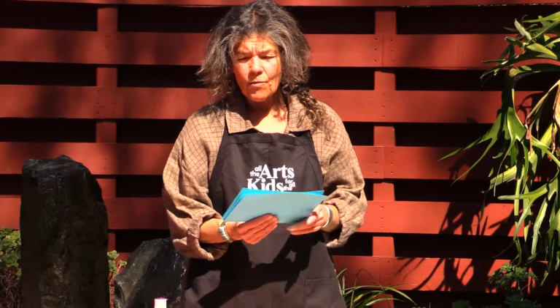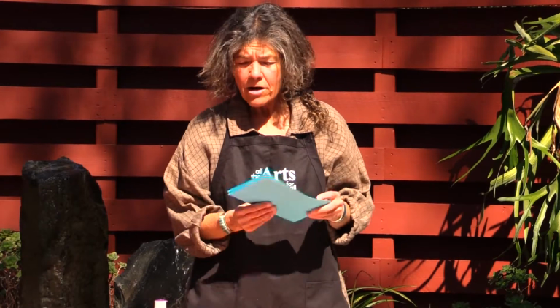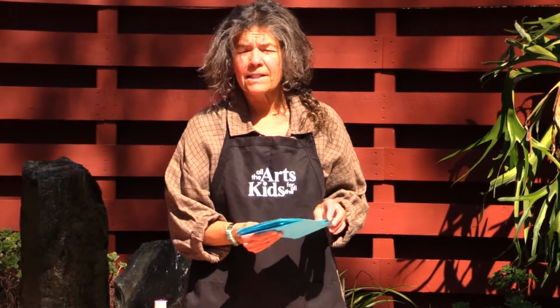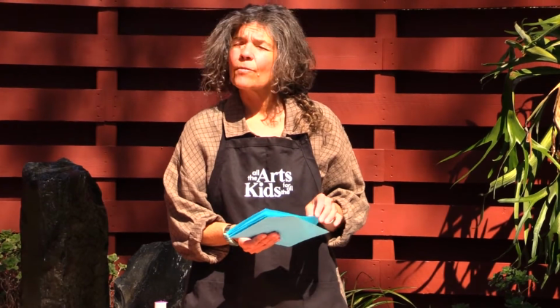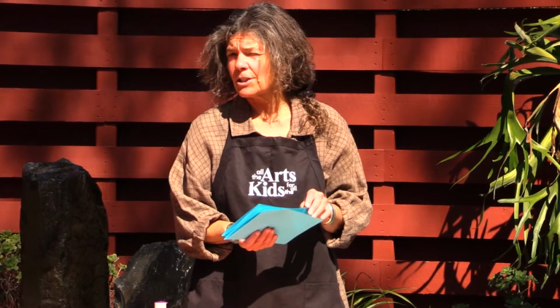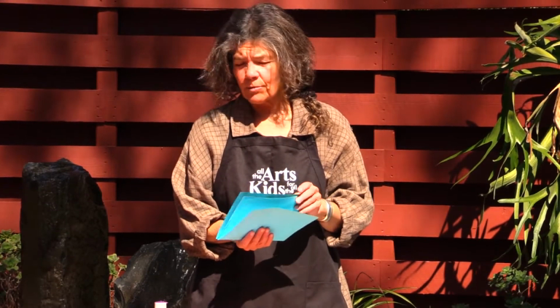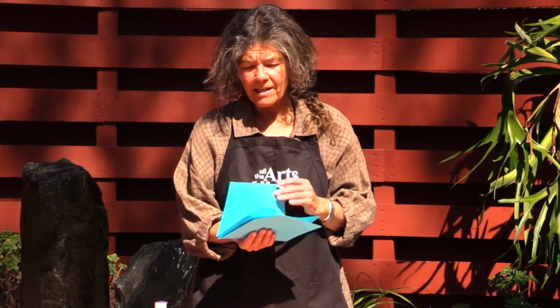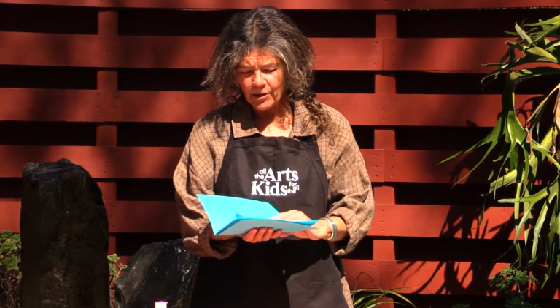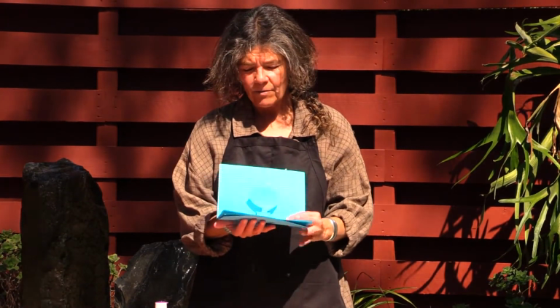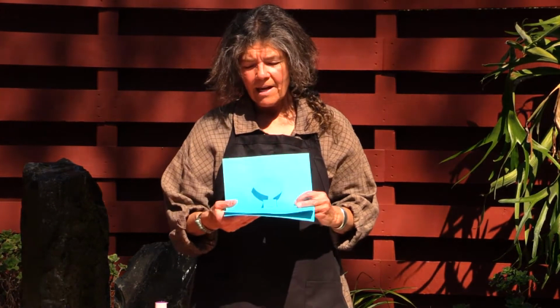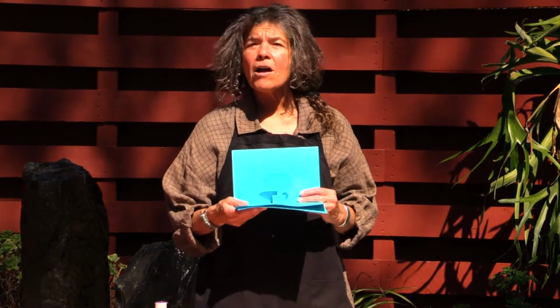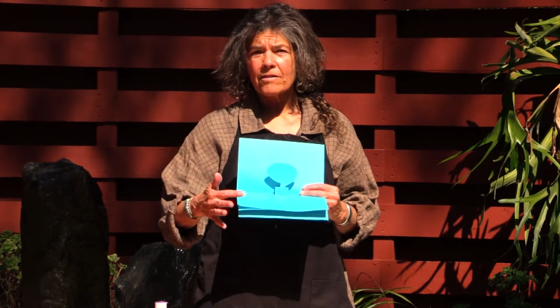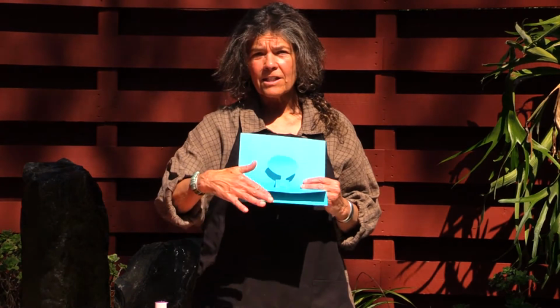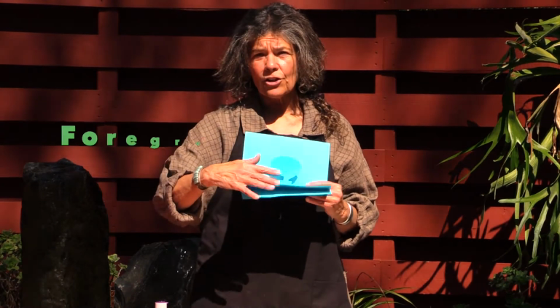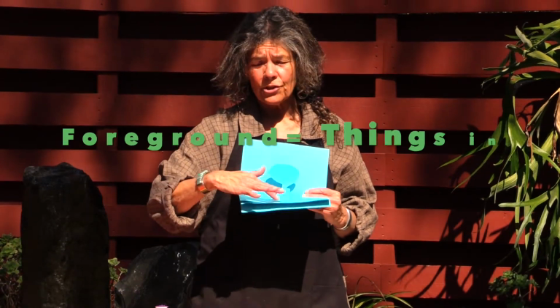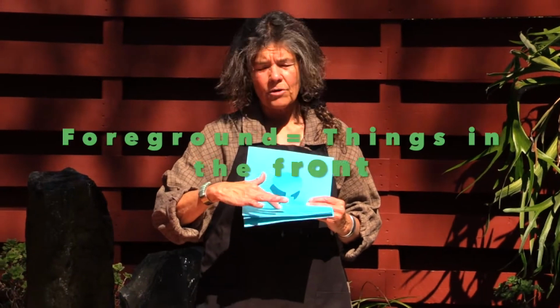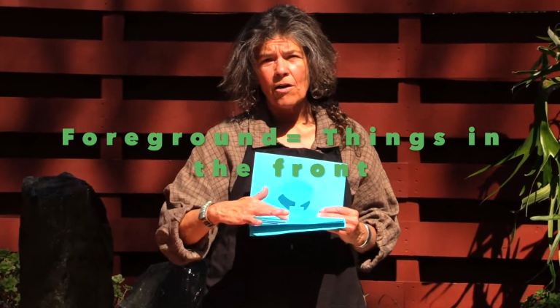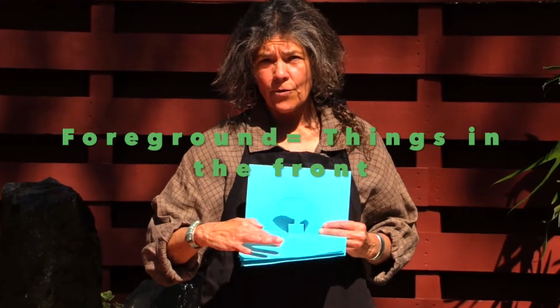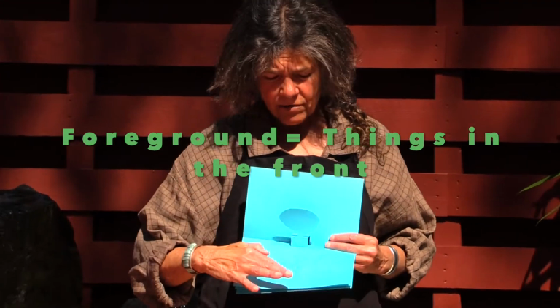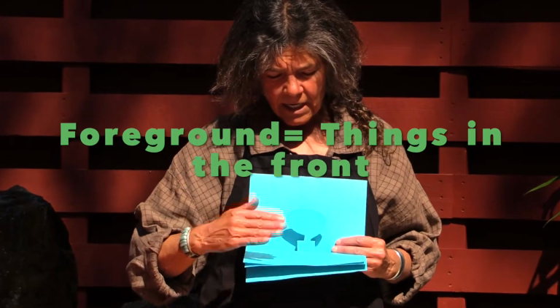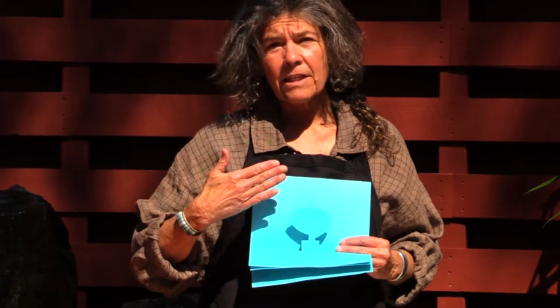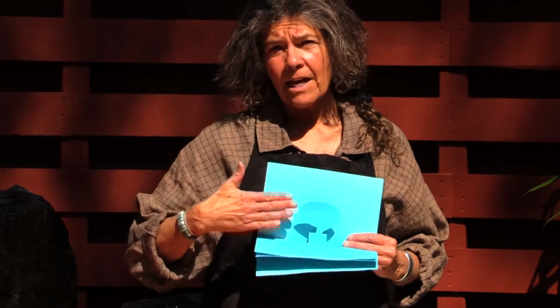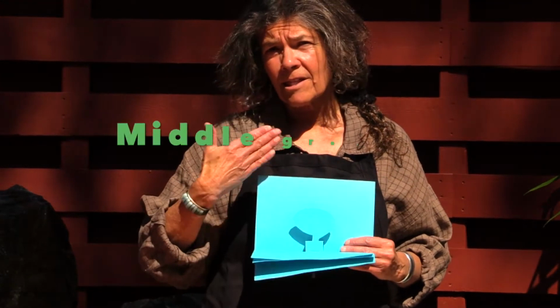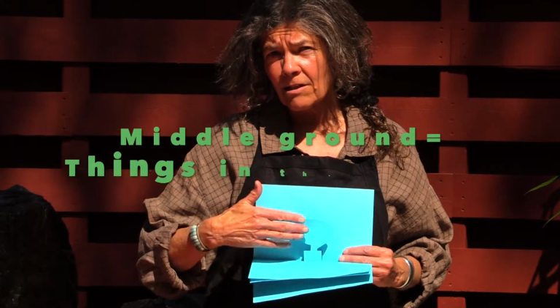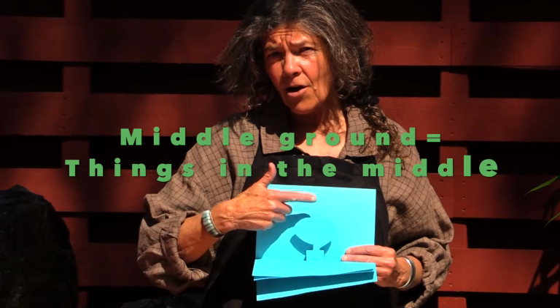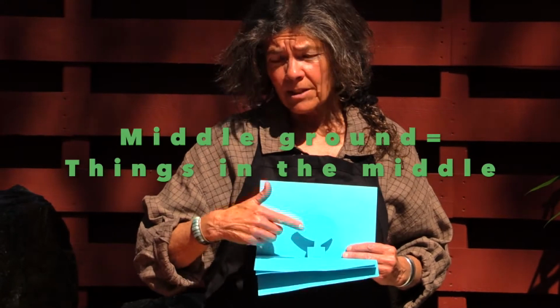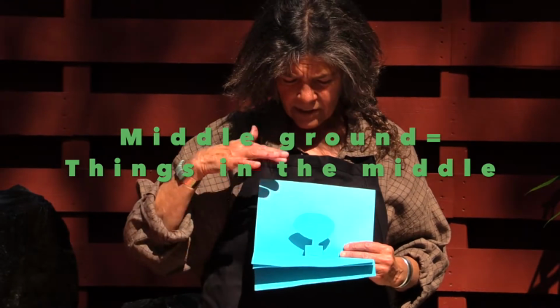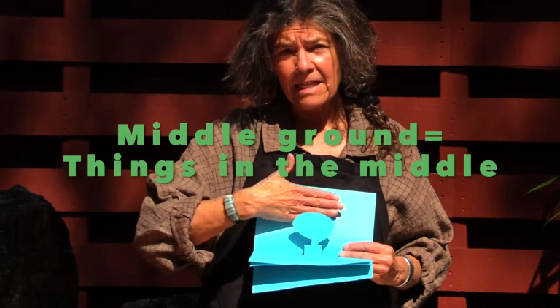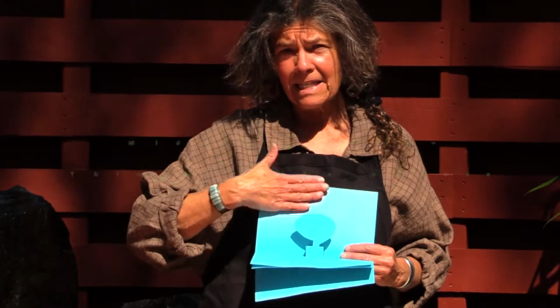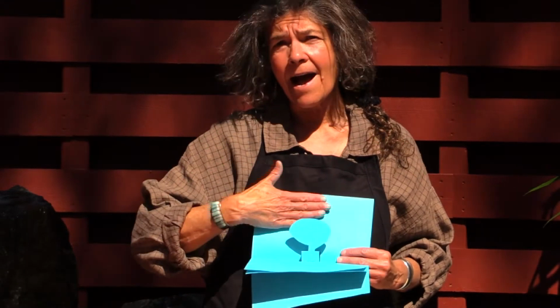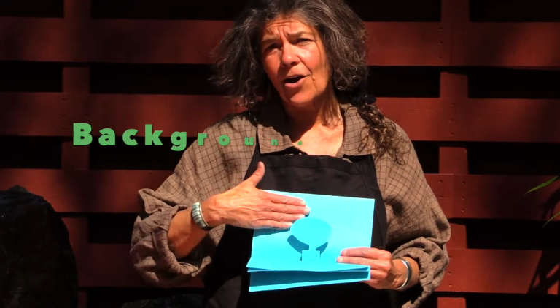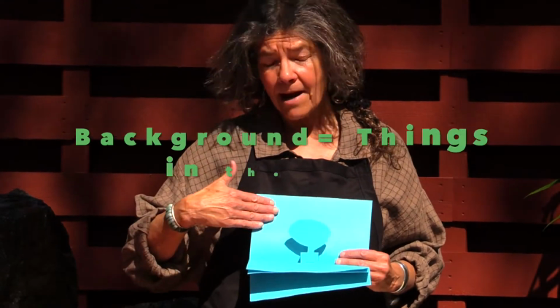The art concept that we're teaching in this one — and this is a pretty fun one. In art, the things that are closer to the viewer are called the foreground. The things that are in the middle are called the middle ground. And the things in the back are called the background.